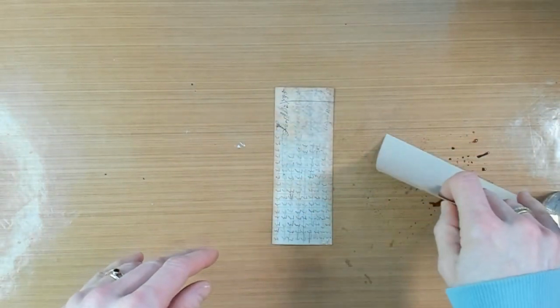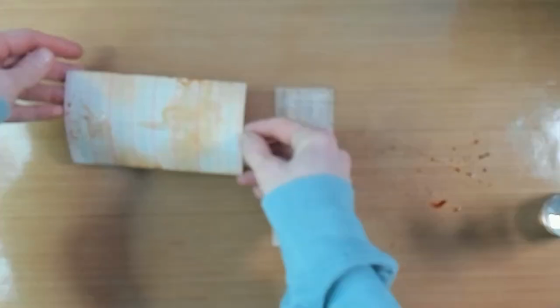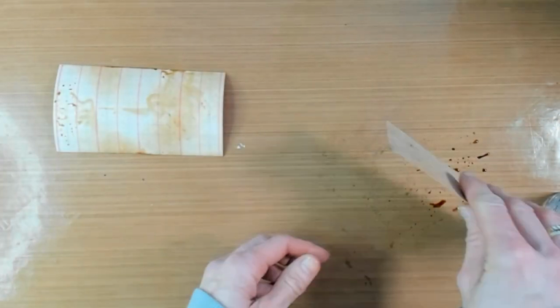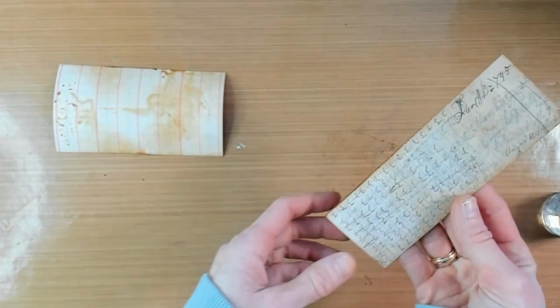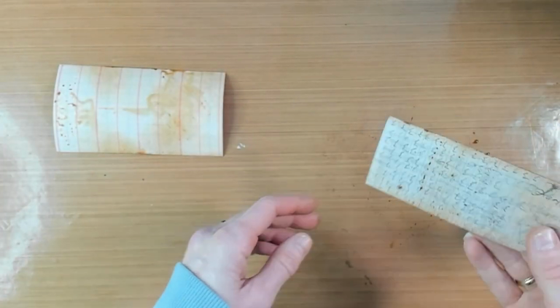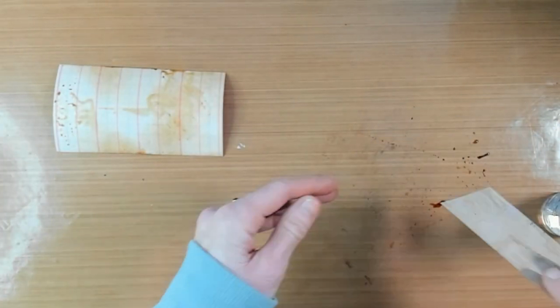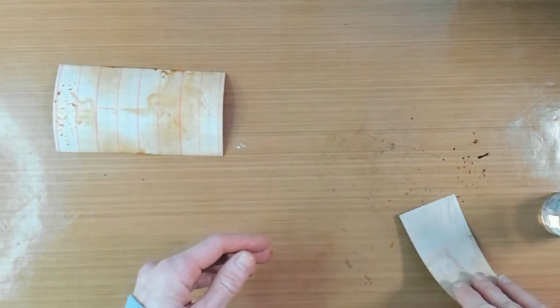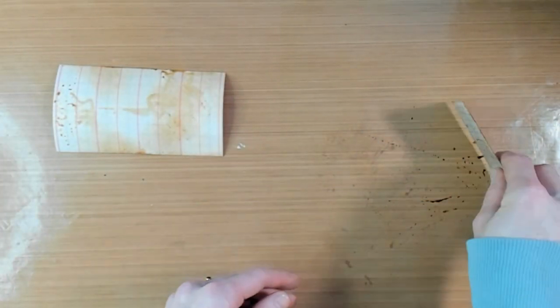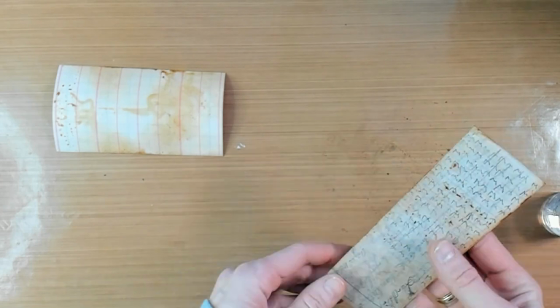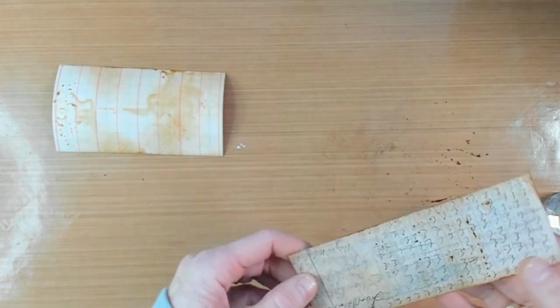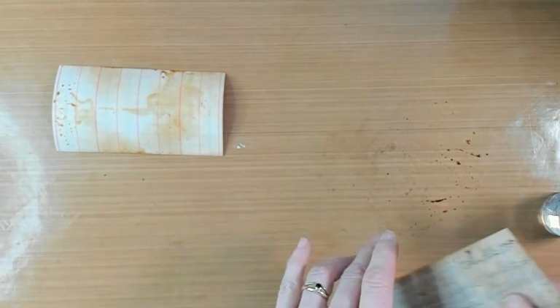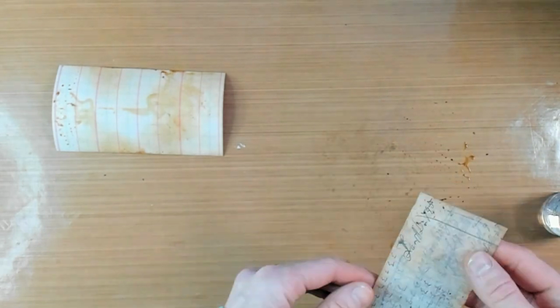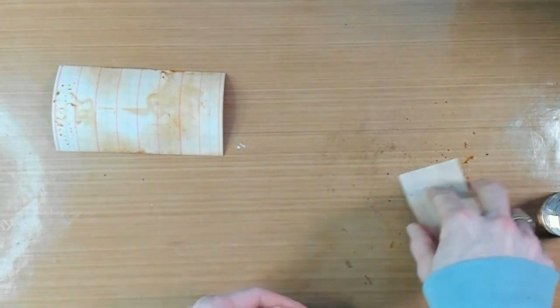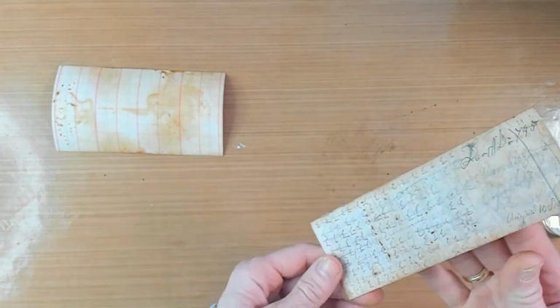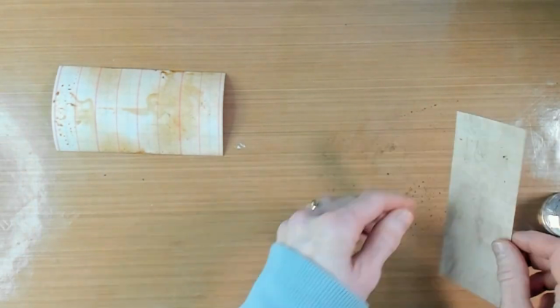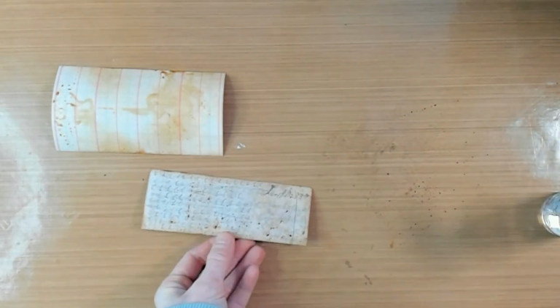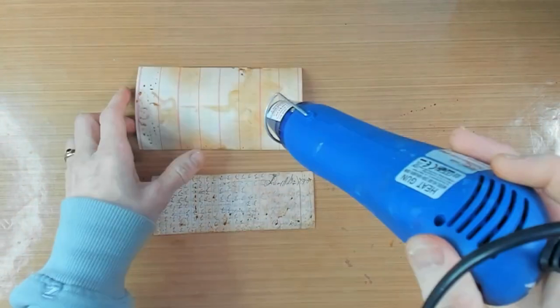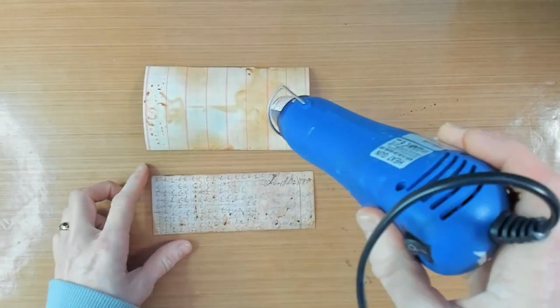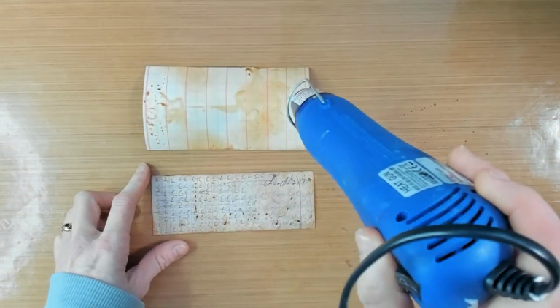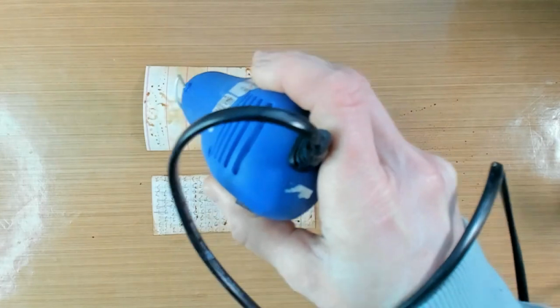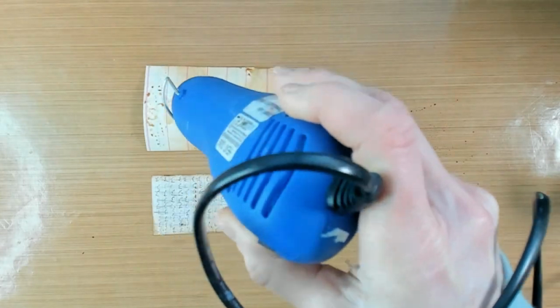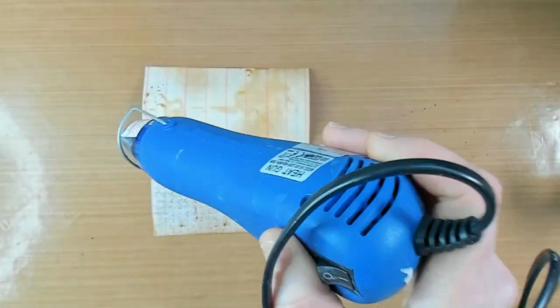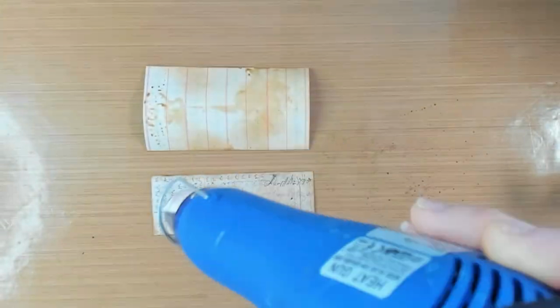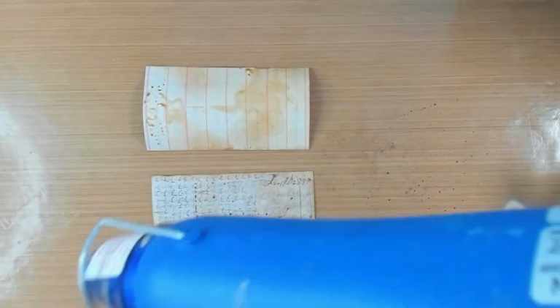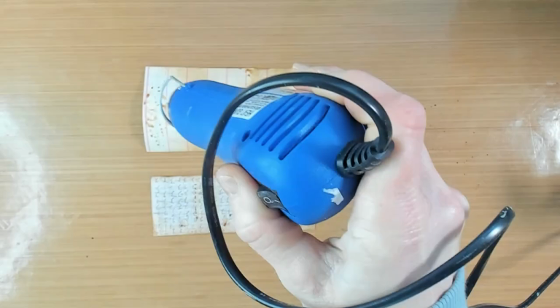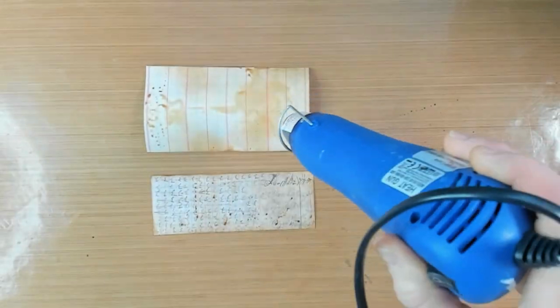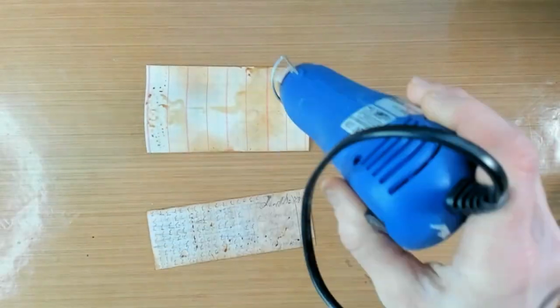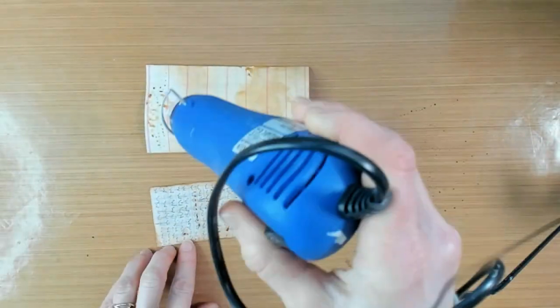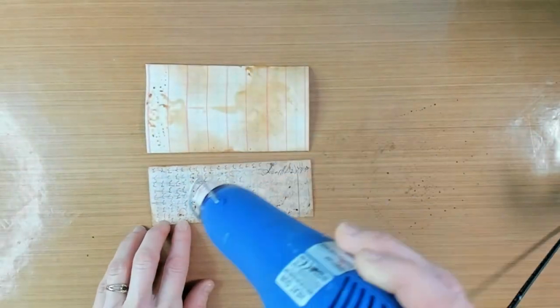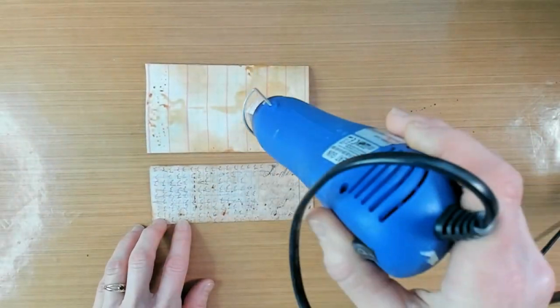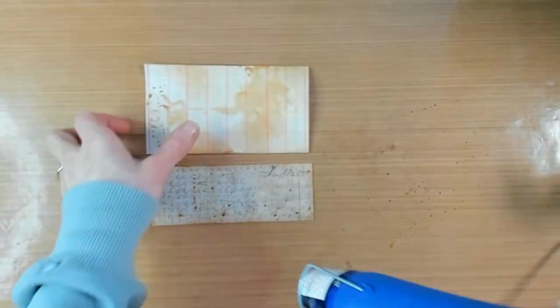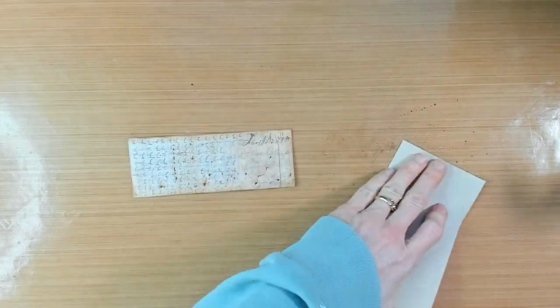But today we are going to concentrate on the inside of this plastic planner and we are going to create a journal page. In the beginning of this video you could see my structure. I'm working on a brownish colored planner page.